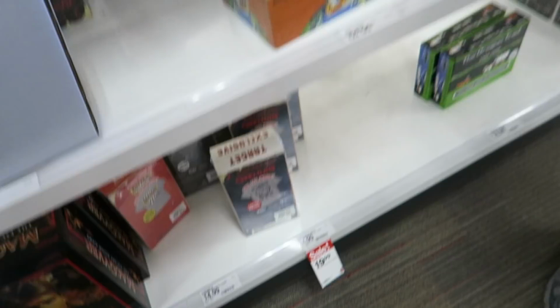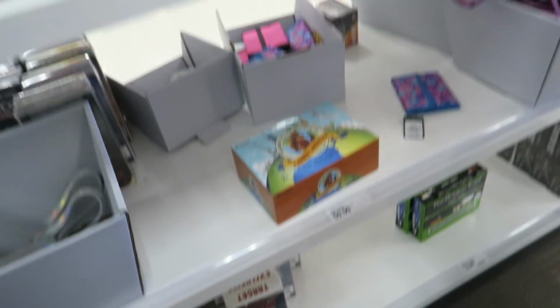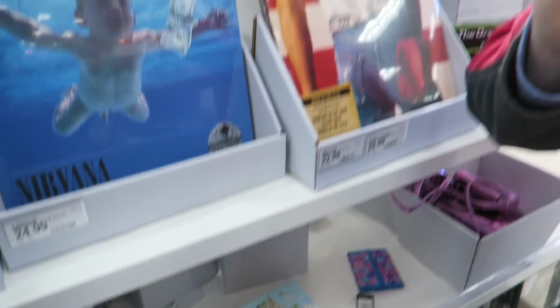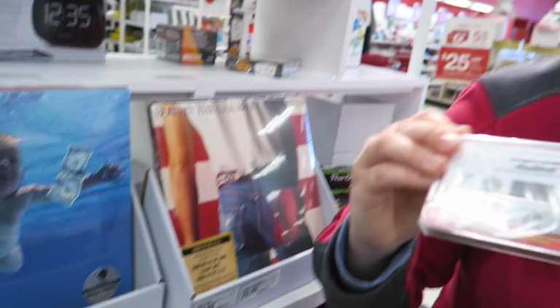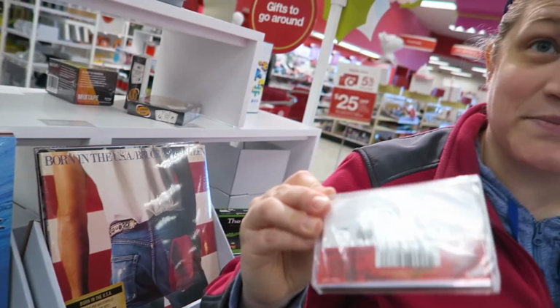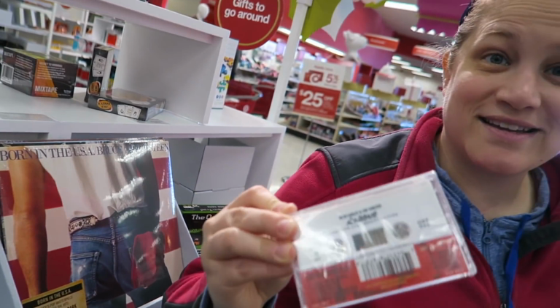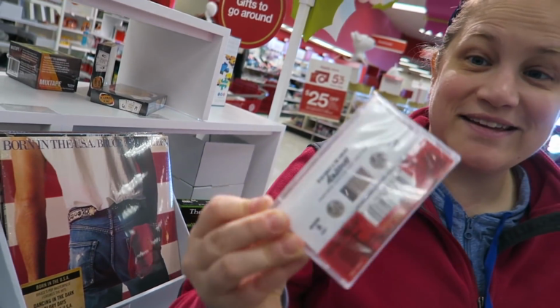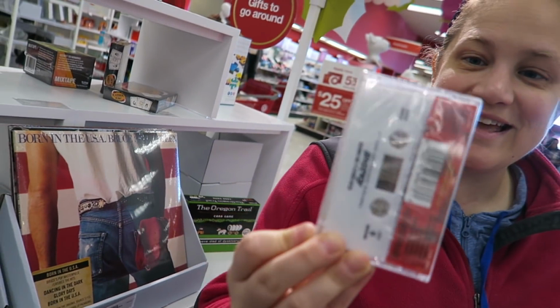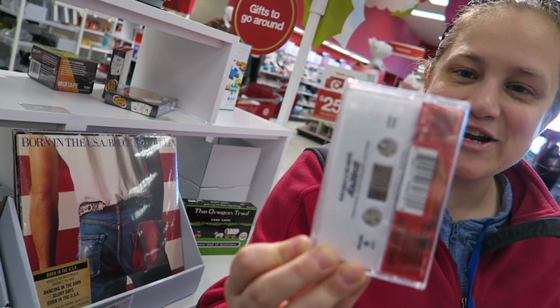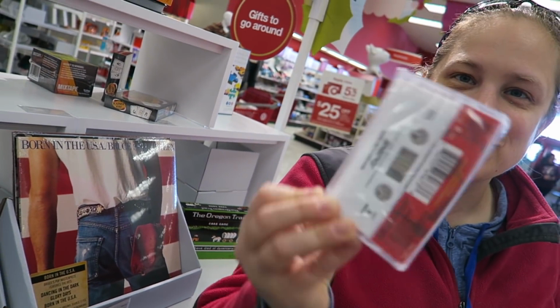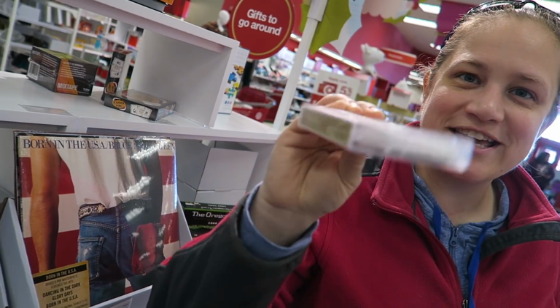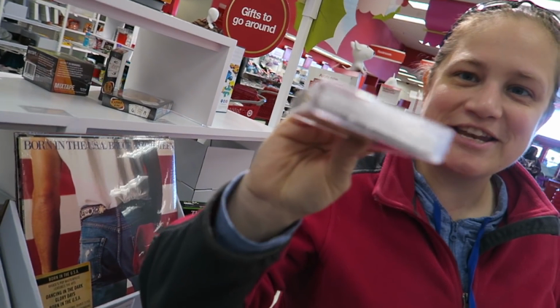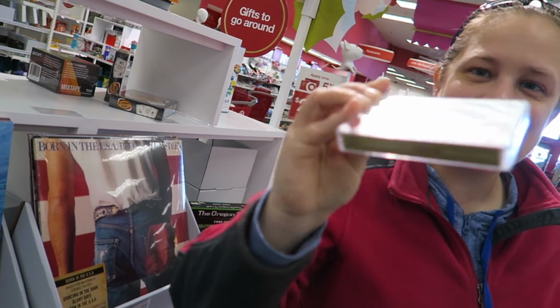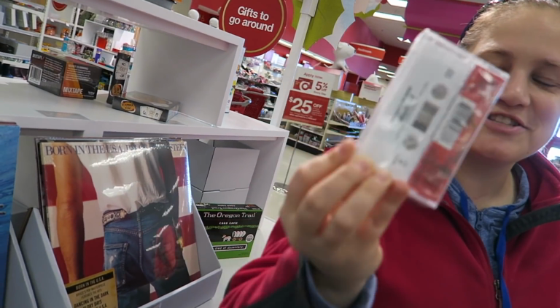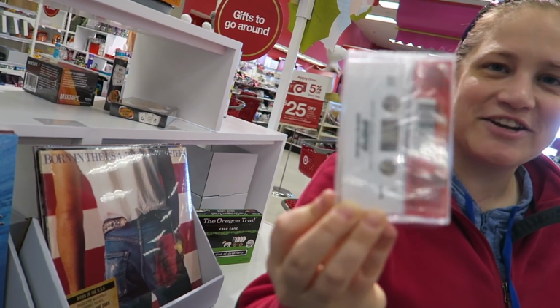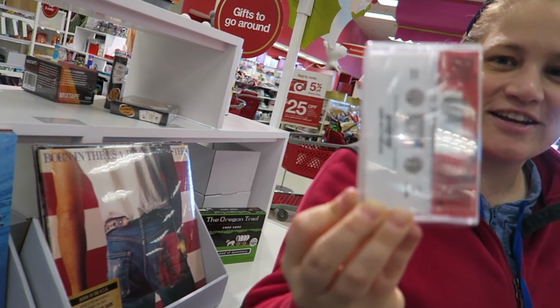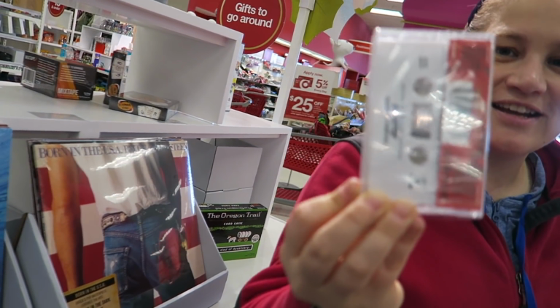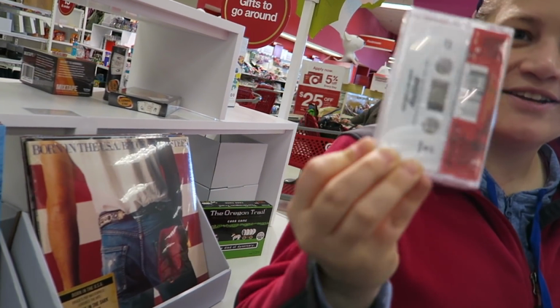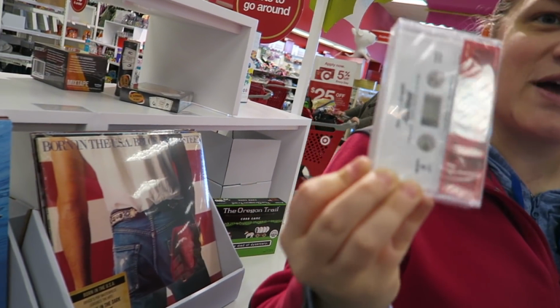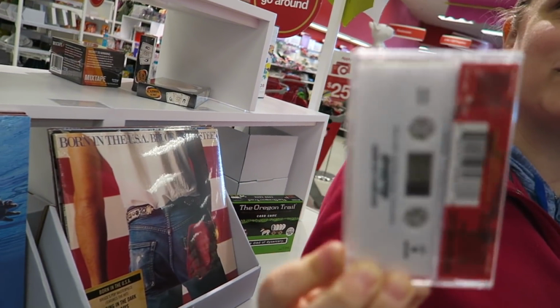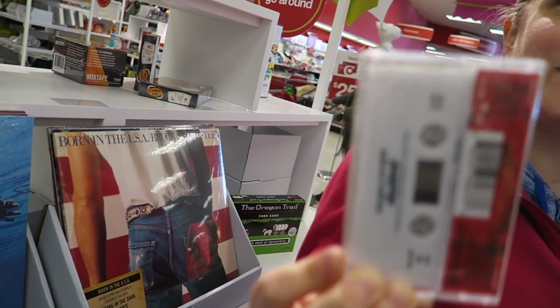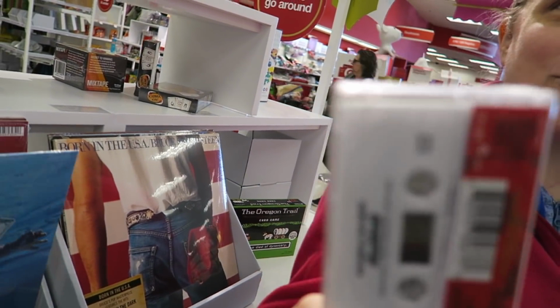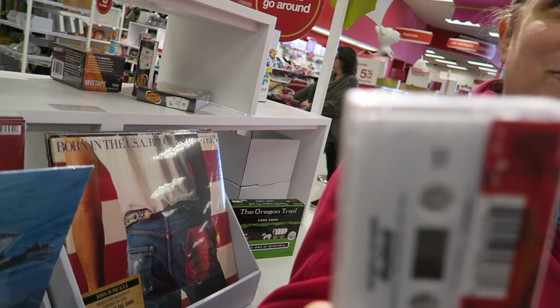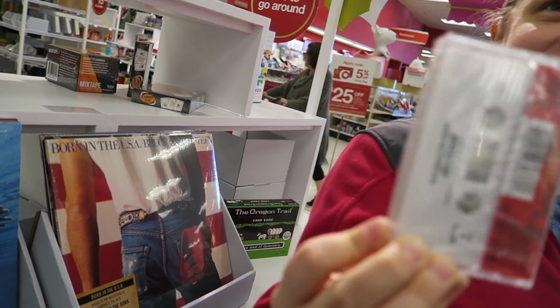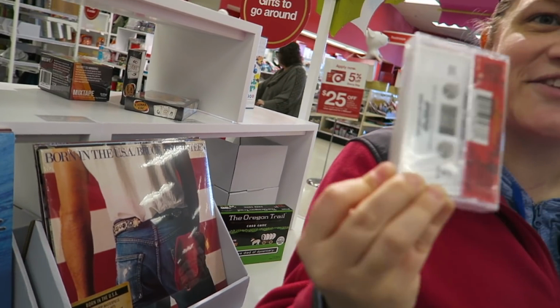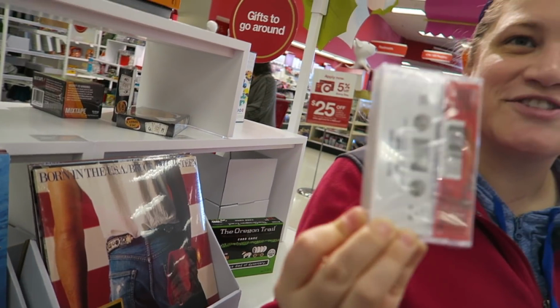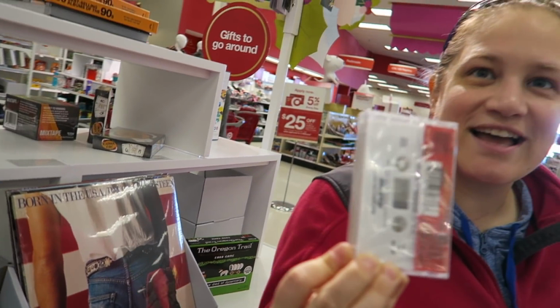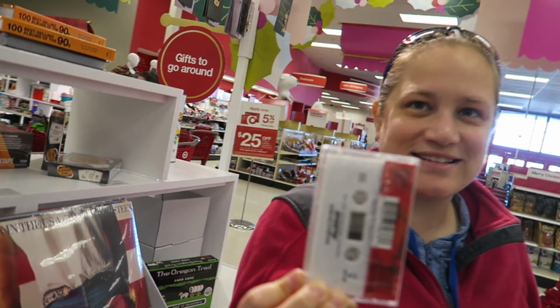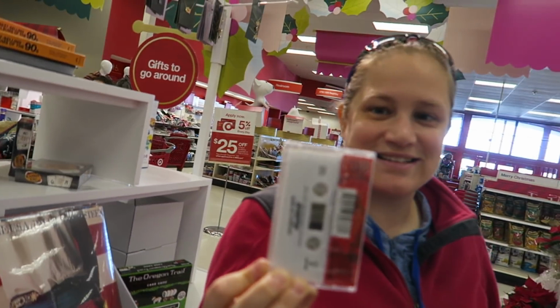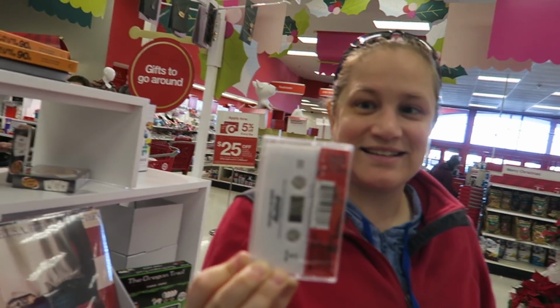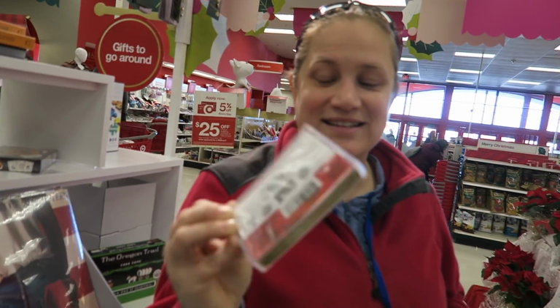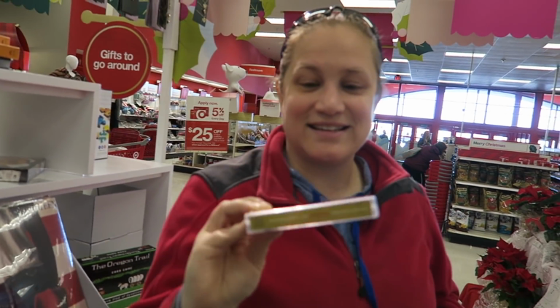A legit tape. Whoa. Gone back in time. We had to flip it over to listen to the other side. Okay, Grandma.